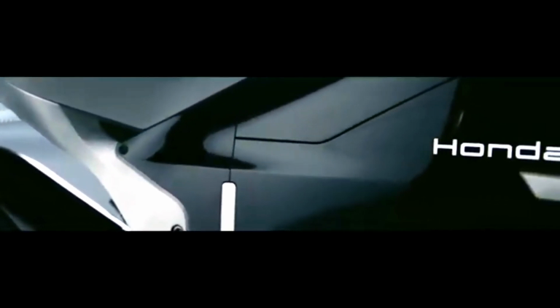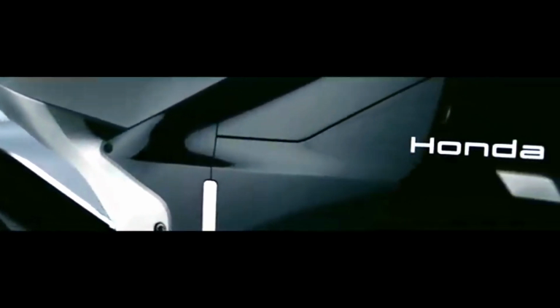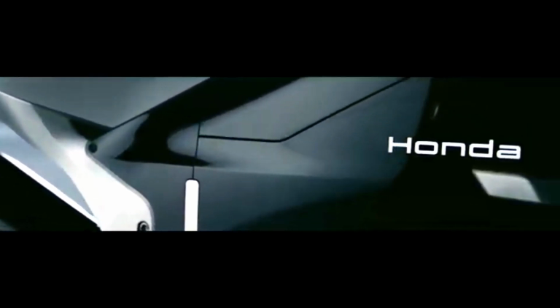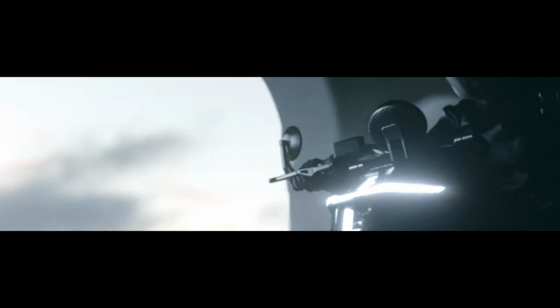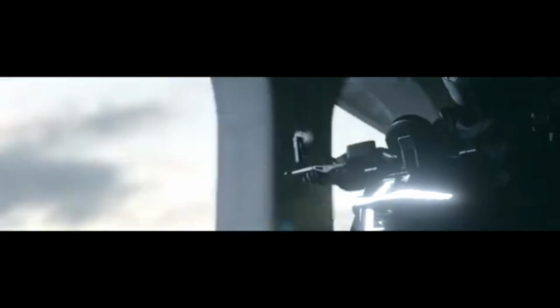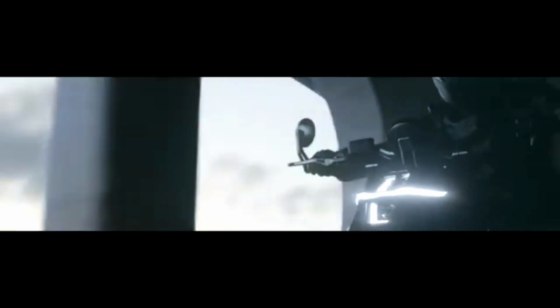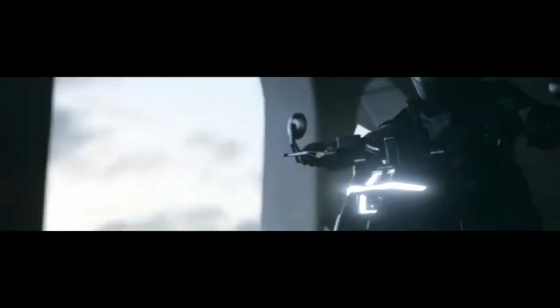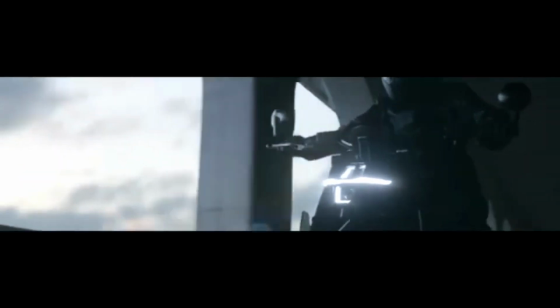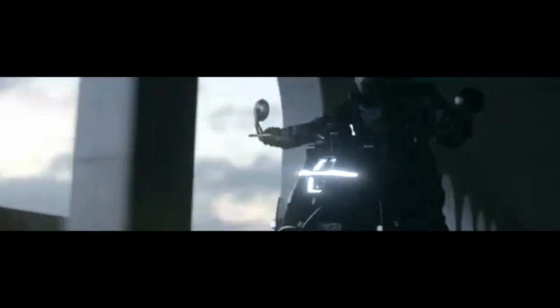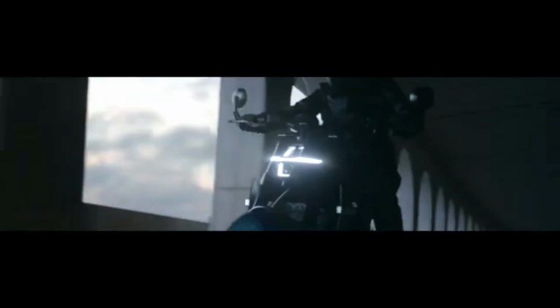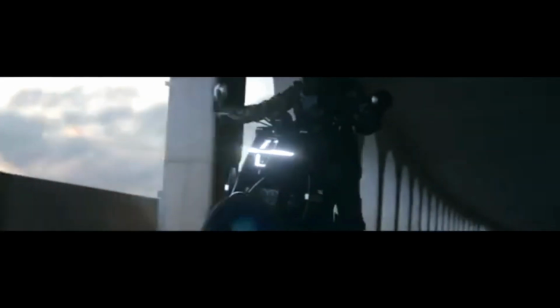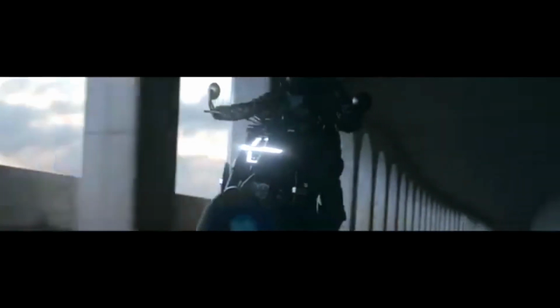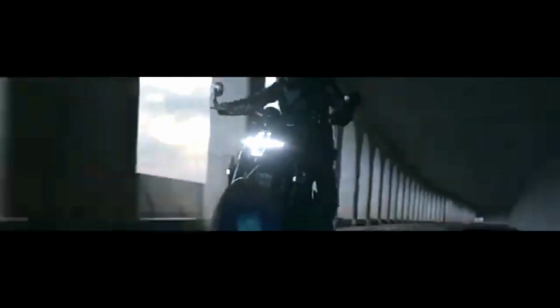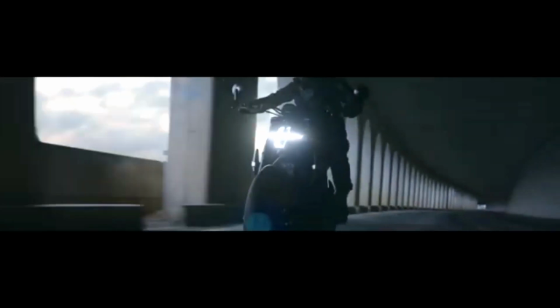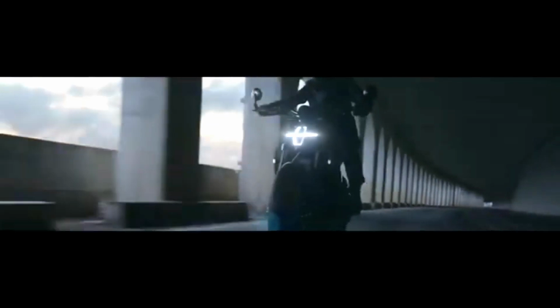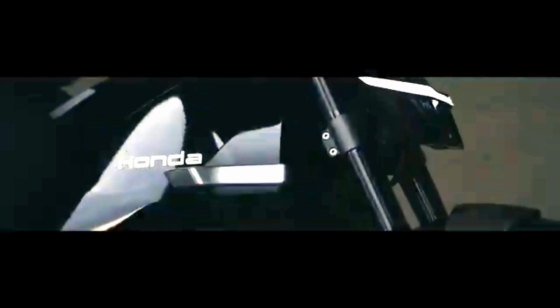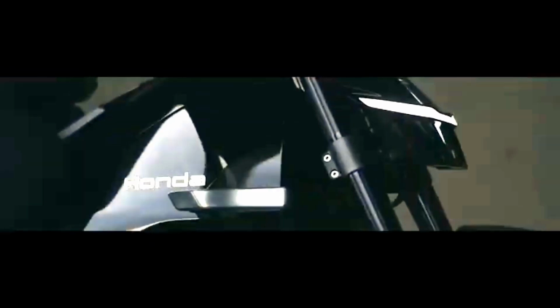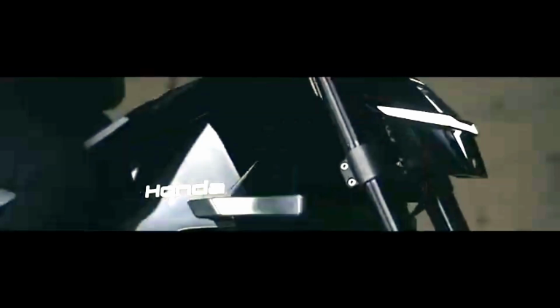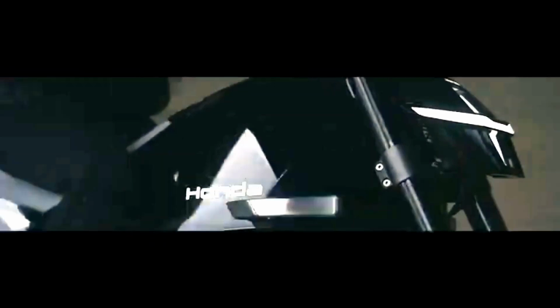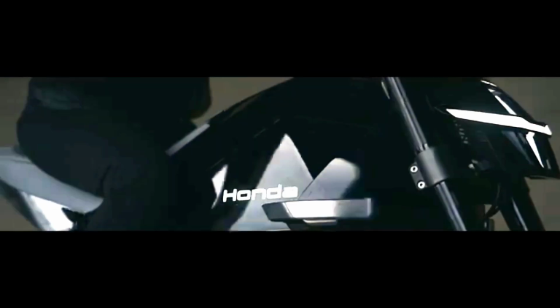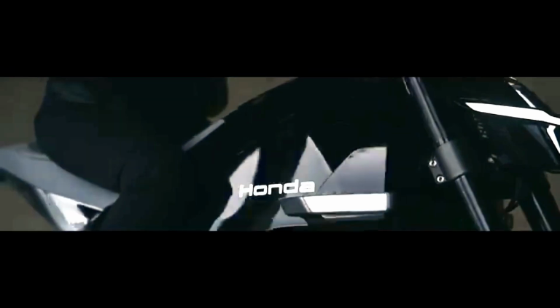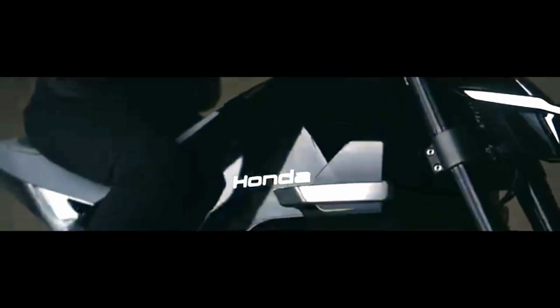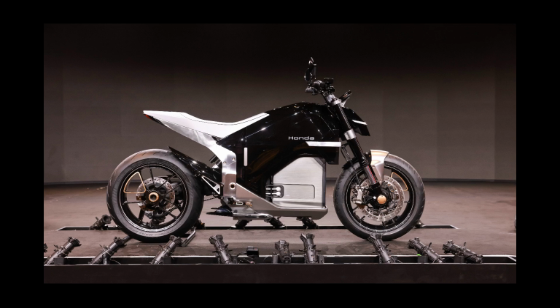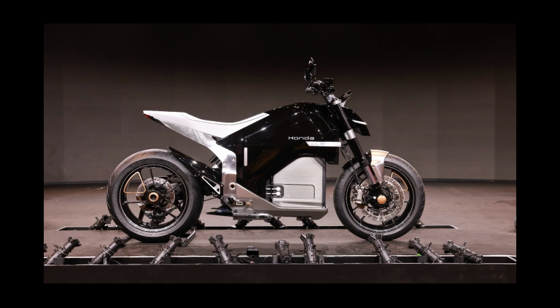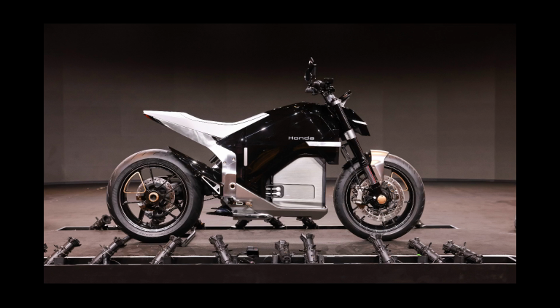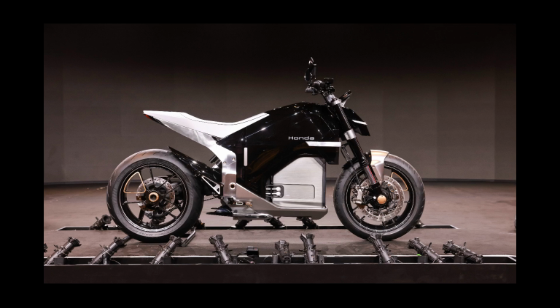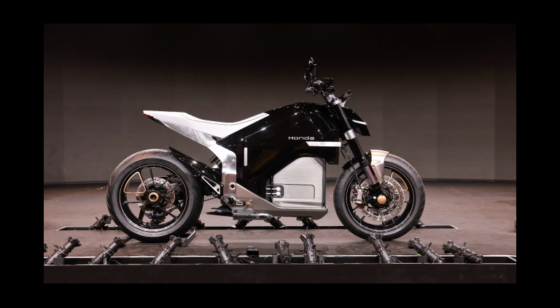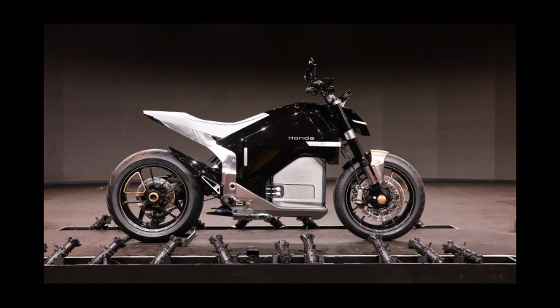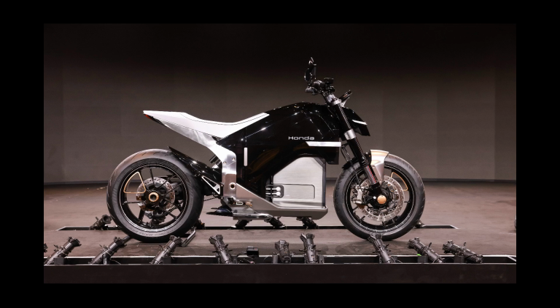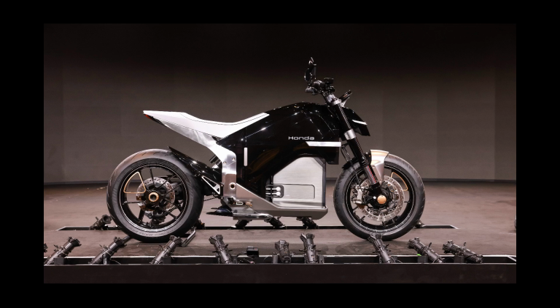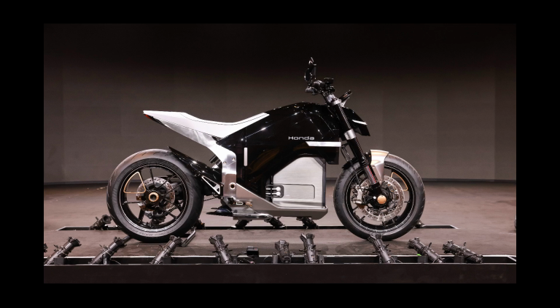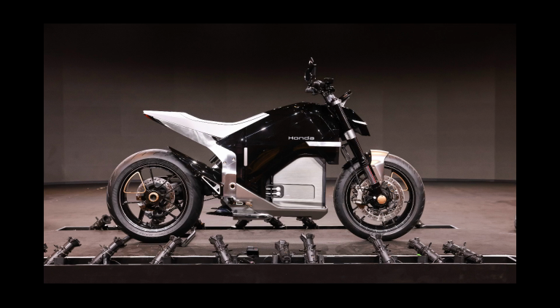It's not just about compliance or efficiency — this concept is designed to inject emotion, excitement, and a new sense of fun into electric riding, directly addressing the common perception that electric vehicles might lack the character of their internal combustion engine counterparts.